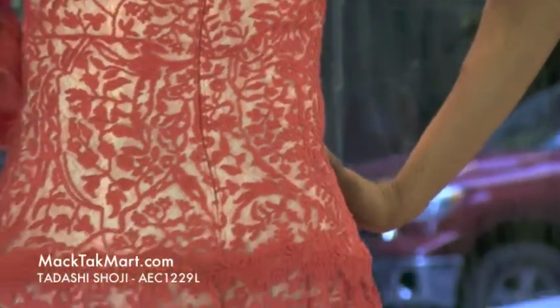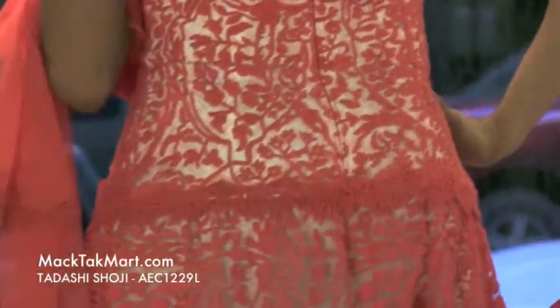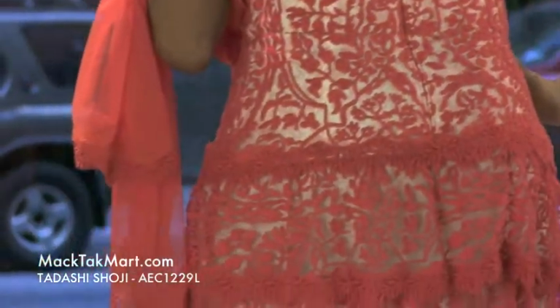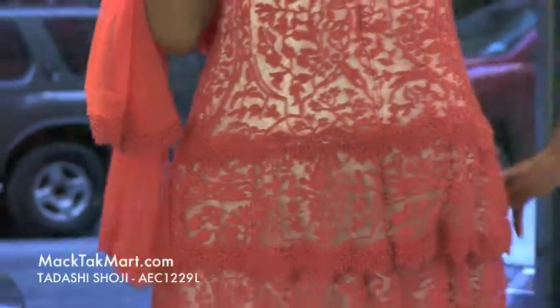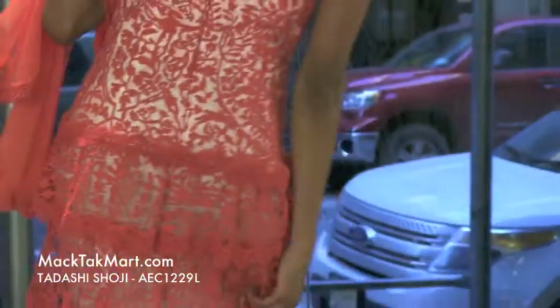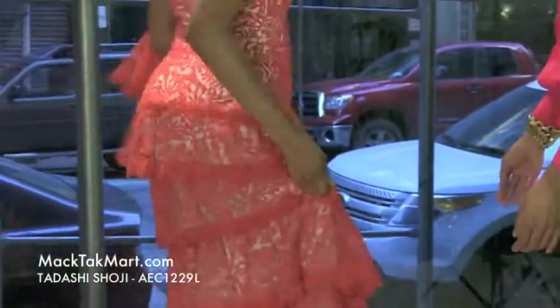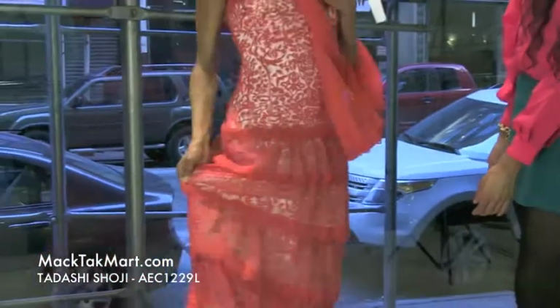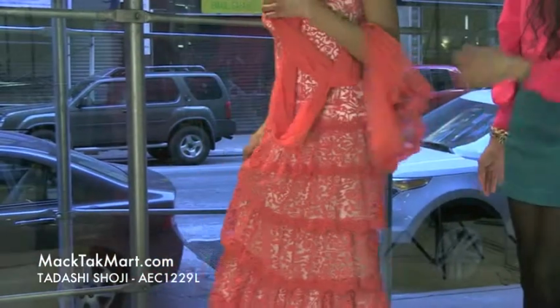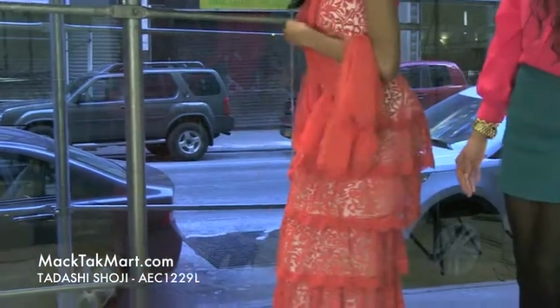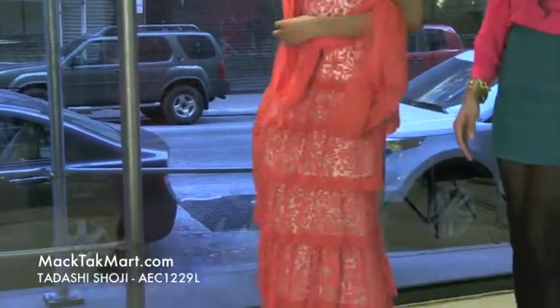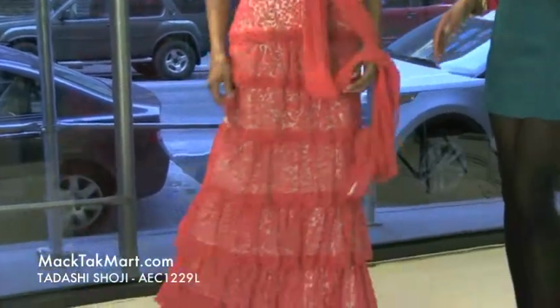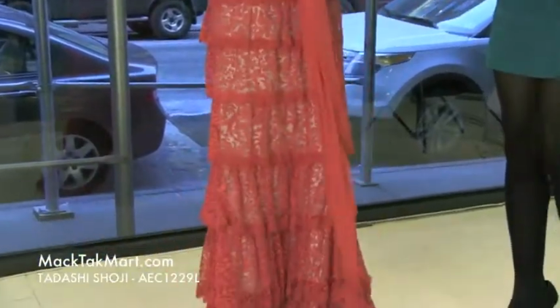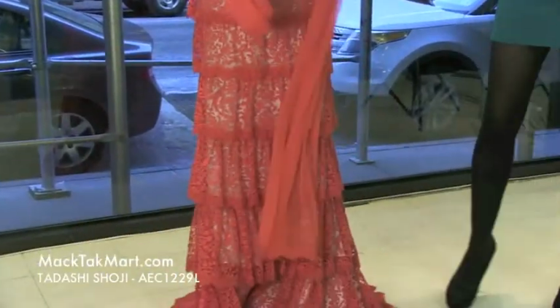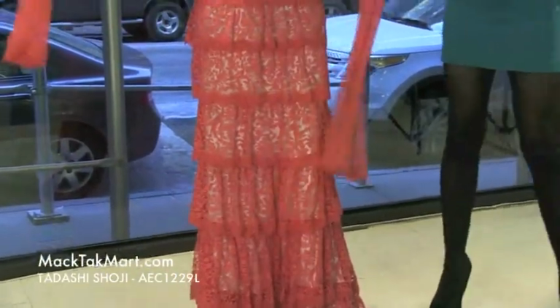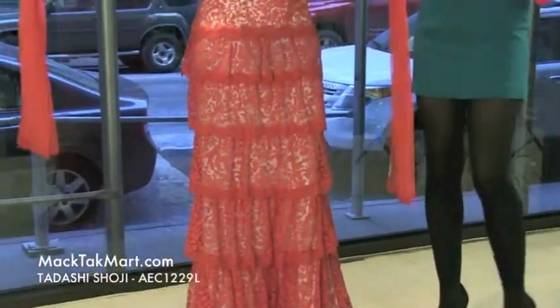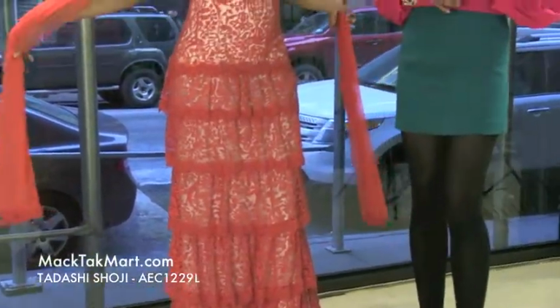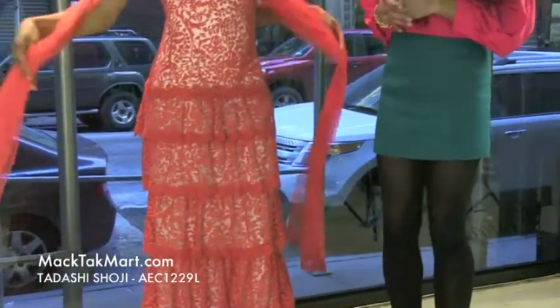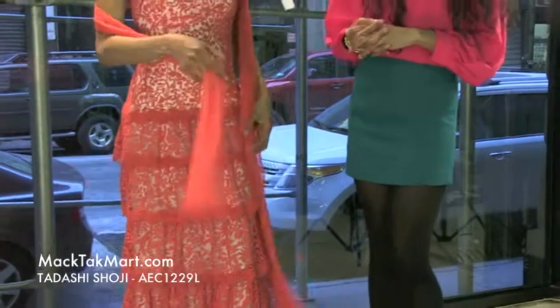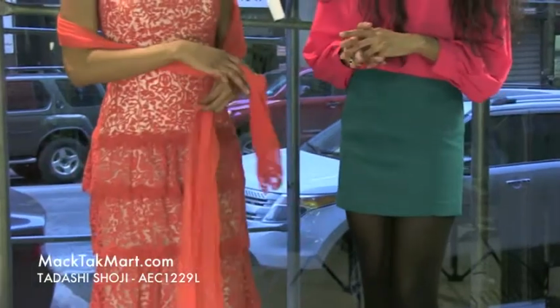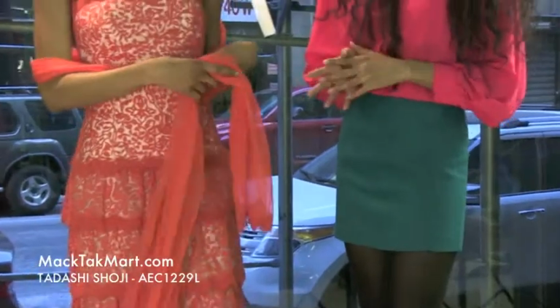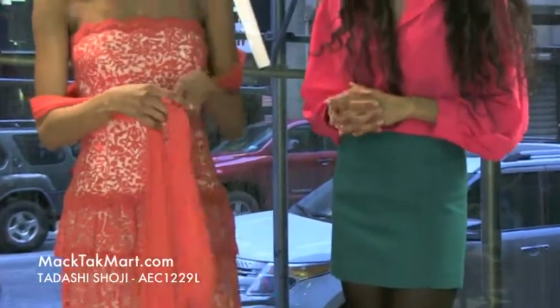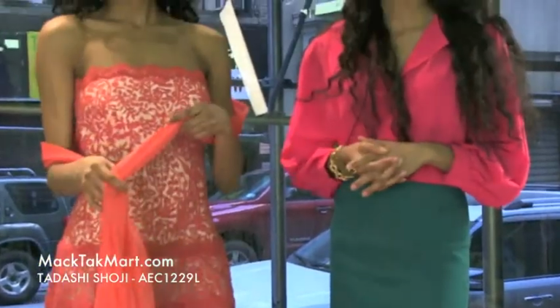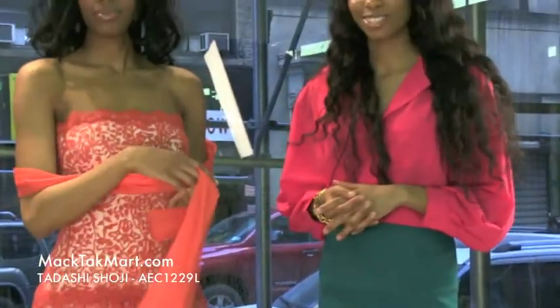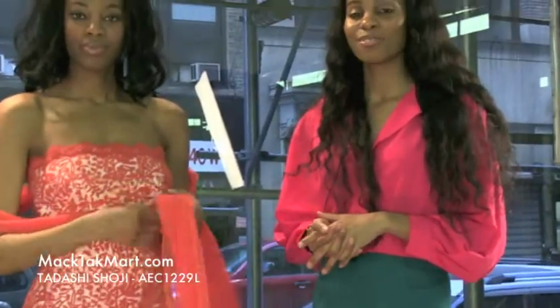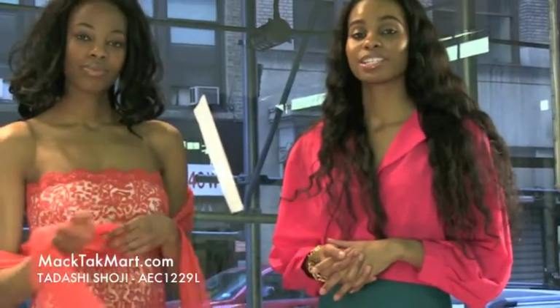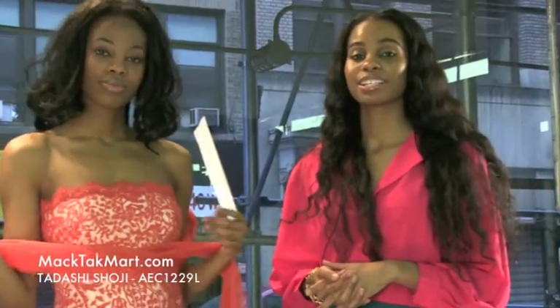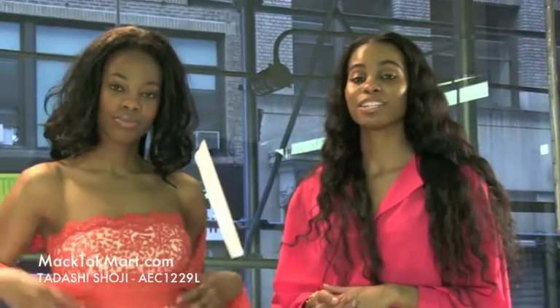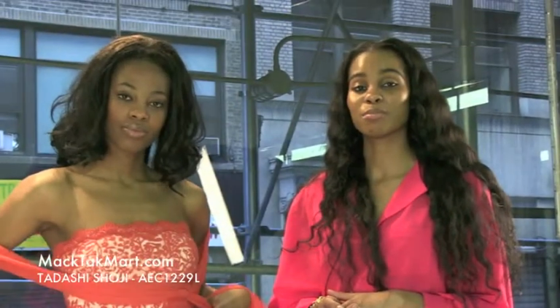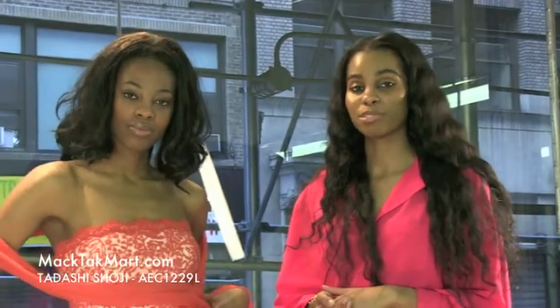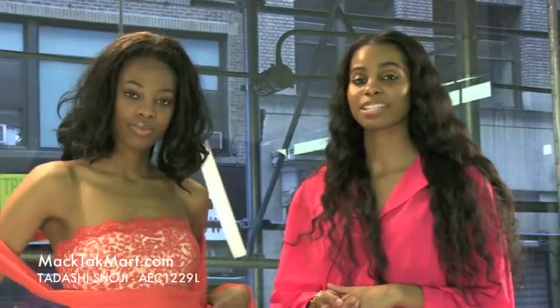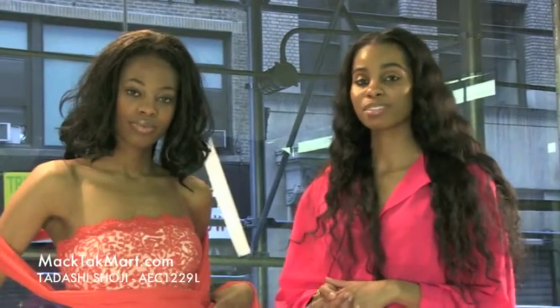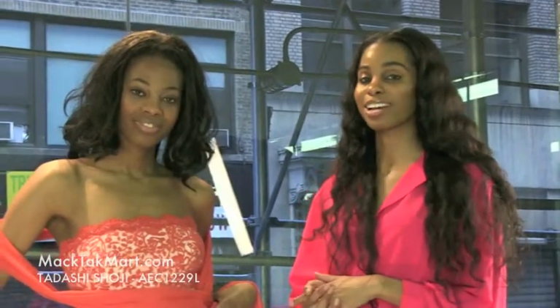Now if we do a spin here — as you can see, this dress has much movement, a lot going on. And if you have any questions in regards to how to style or accessorize this dress, feel free to contact us at www.mectecmart.com.